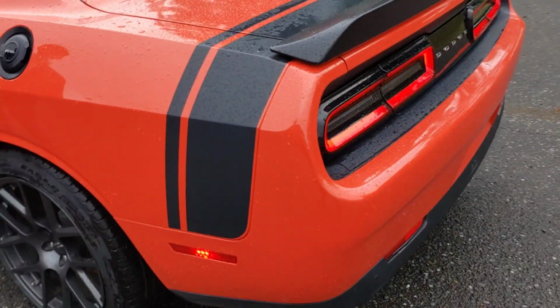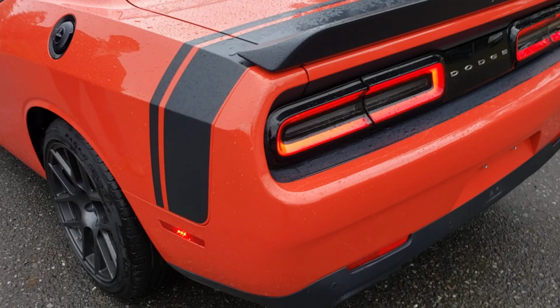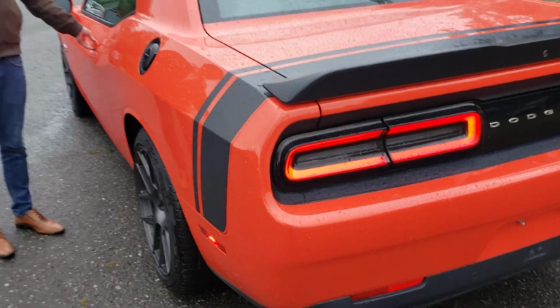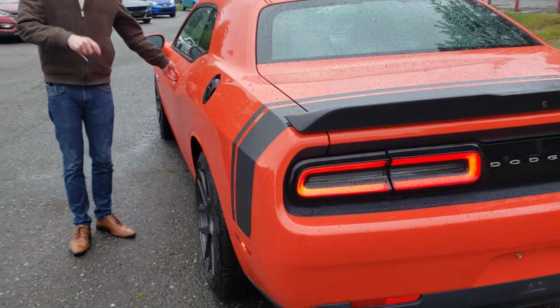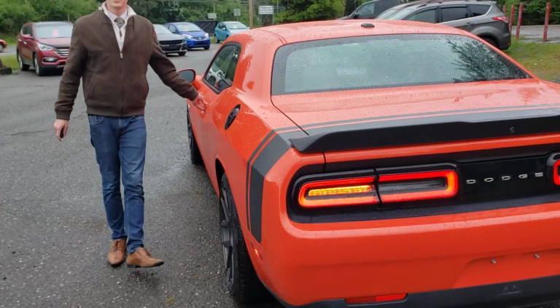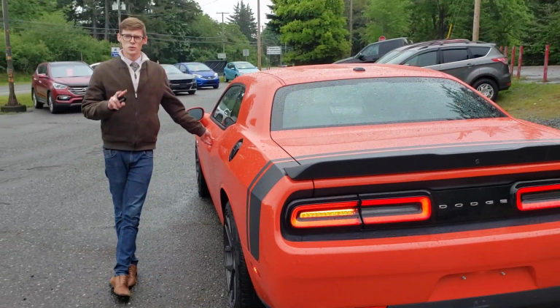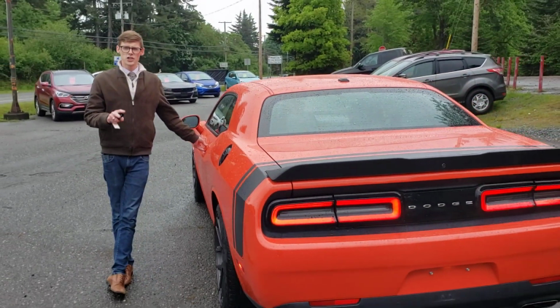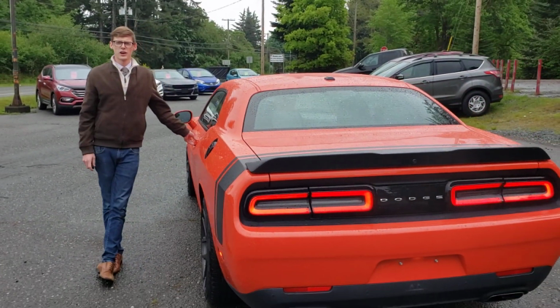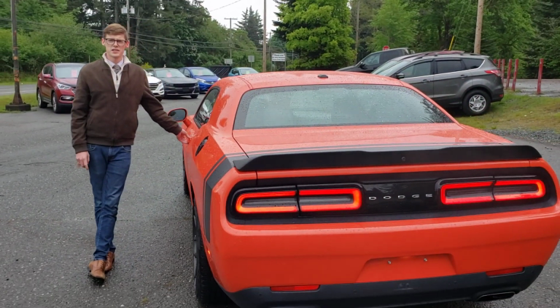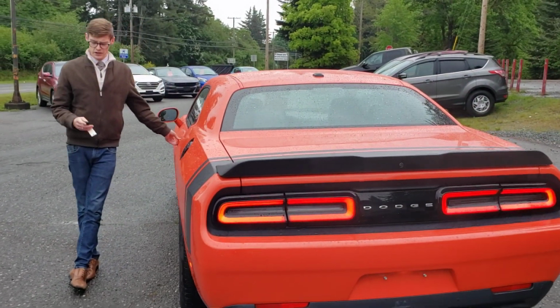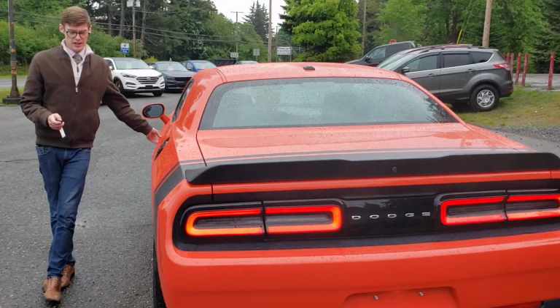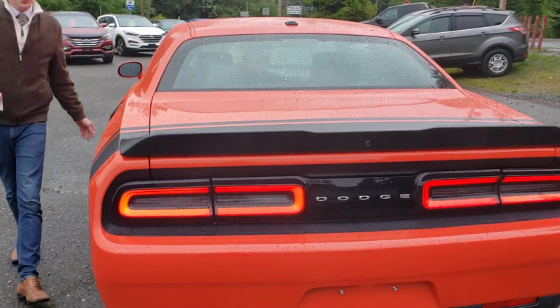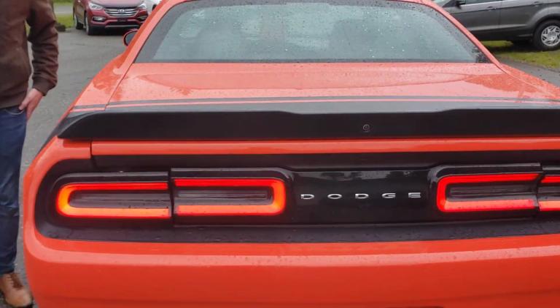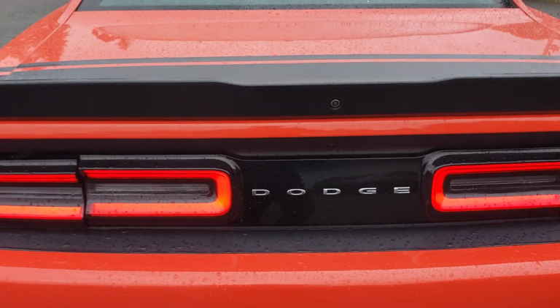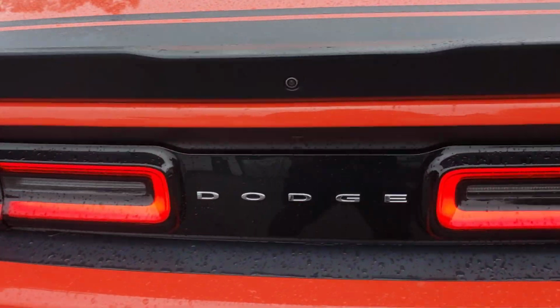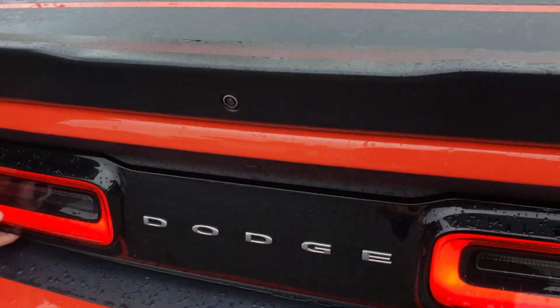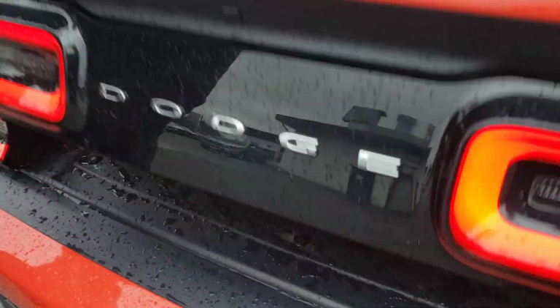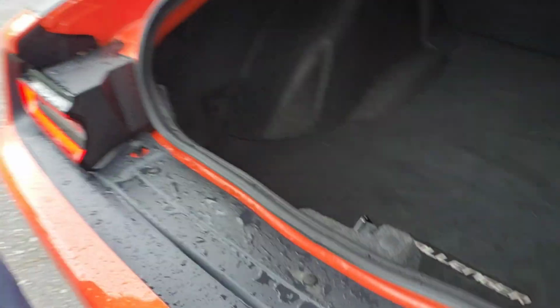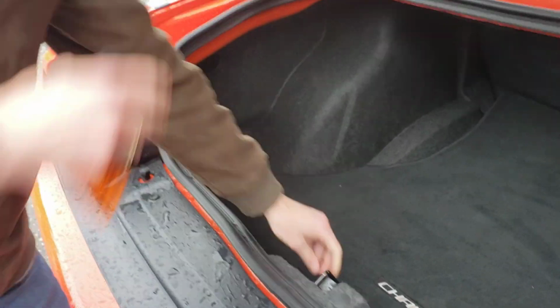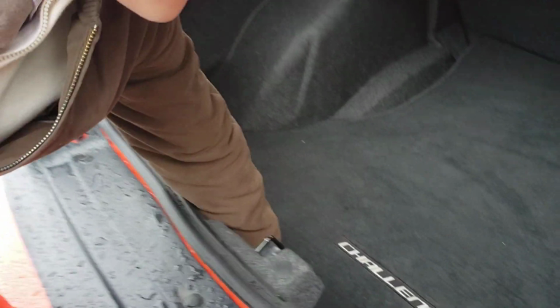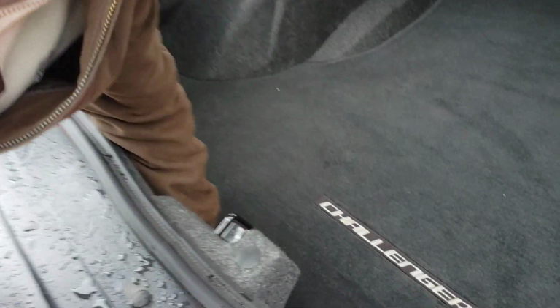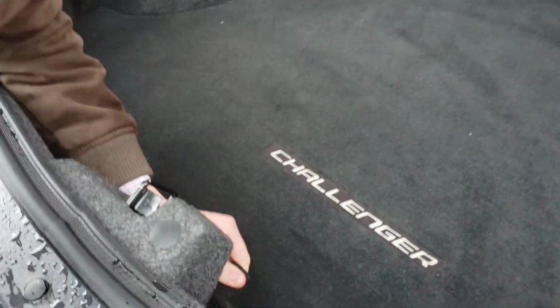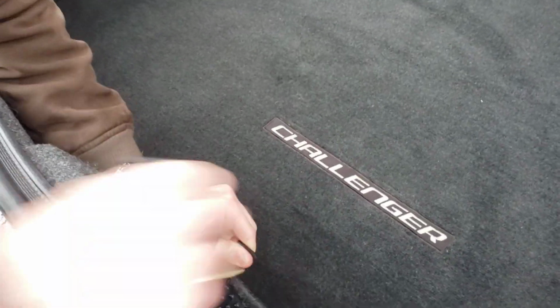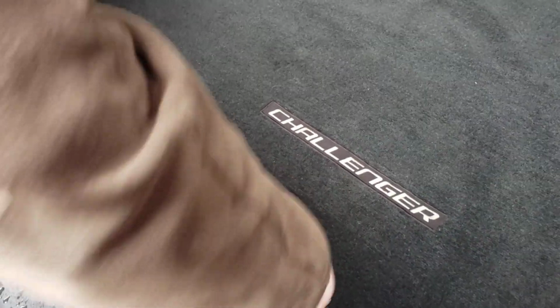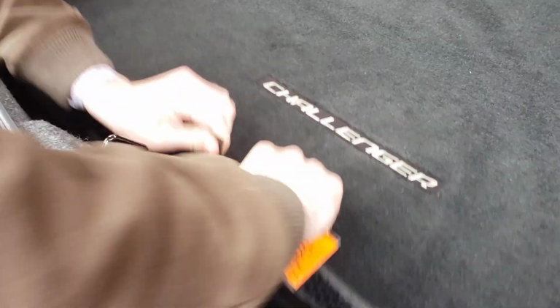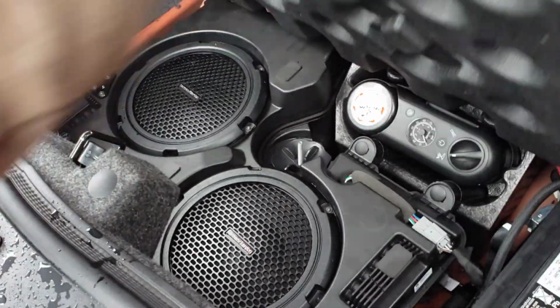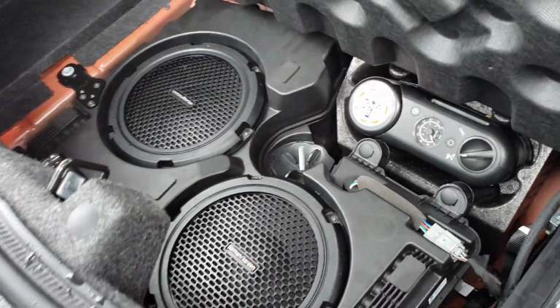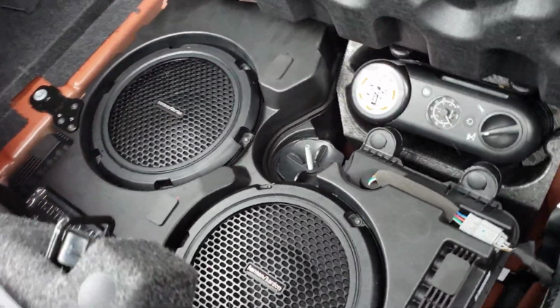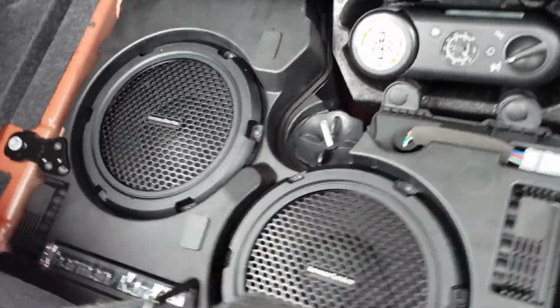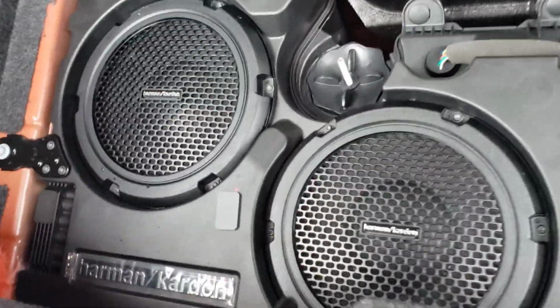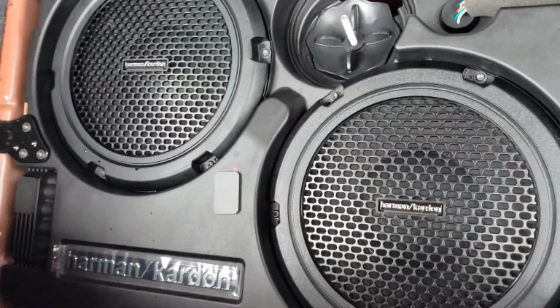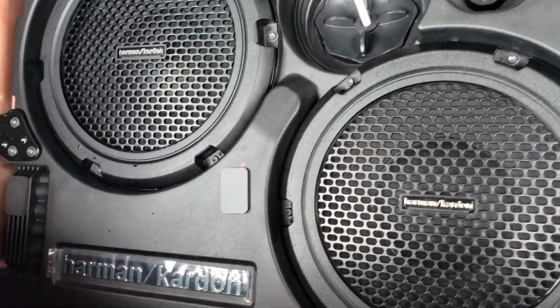Inside the trunk, we have a 10-inch subwoofer that you can check out. The spare is just underneath the trunk liner, hidden away along with your battery, your fuse box, and your little rescue compressor.